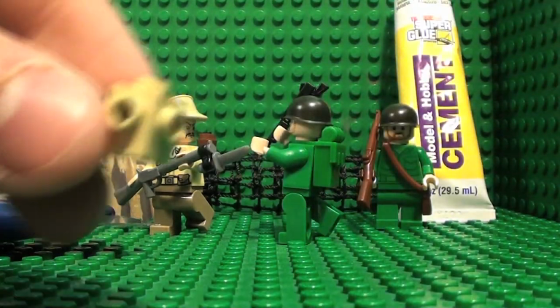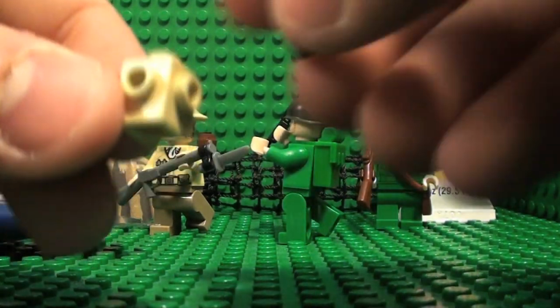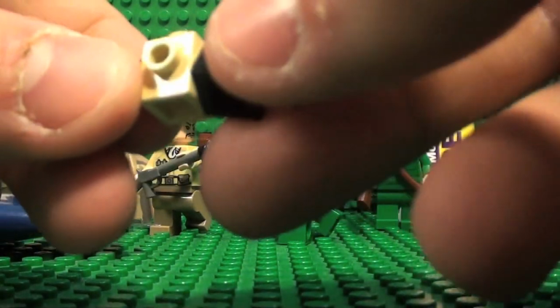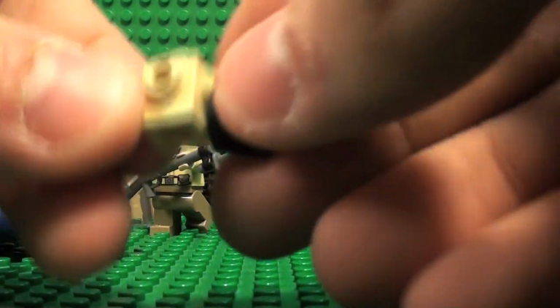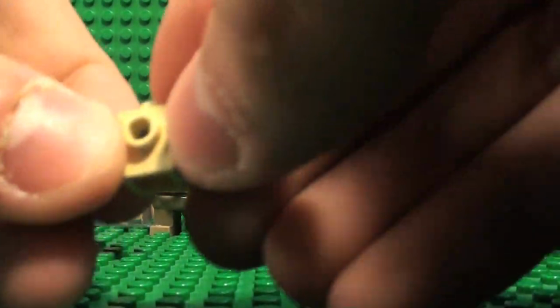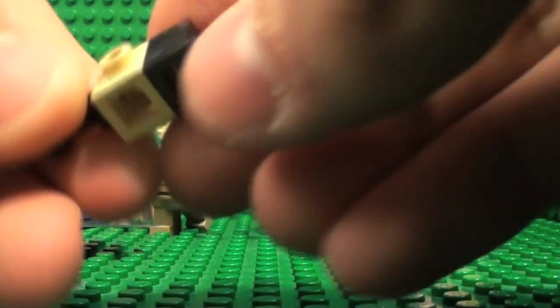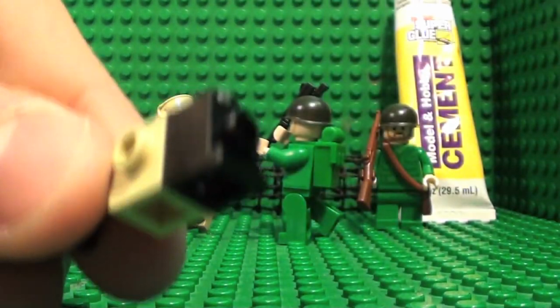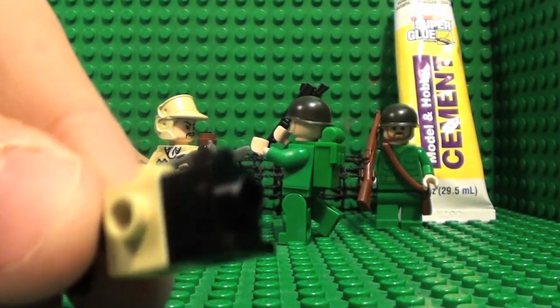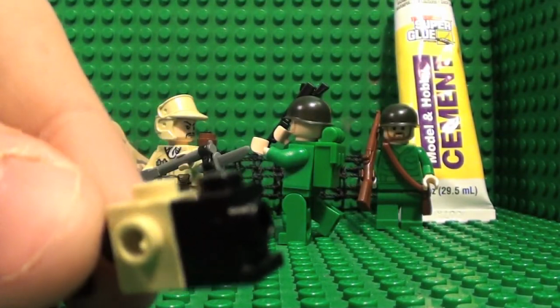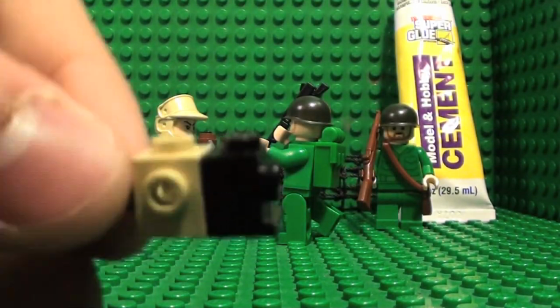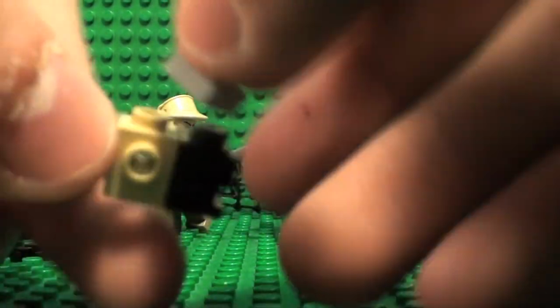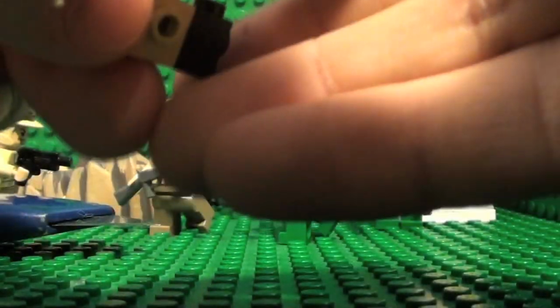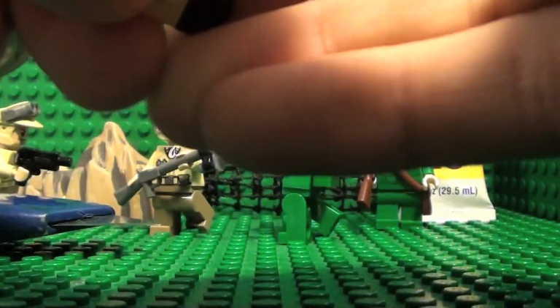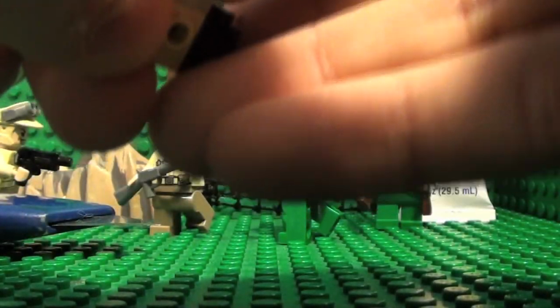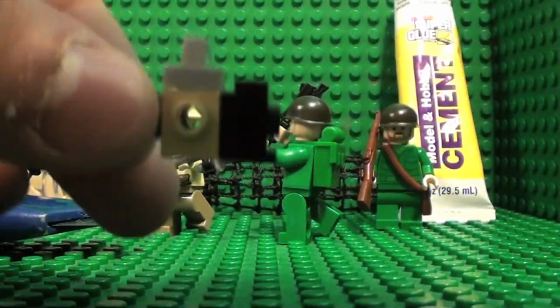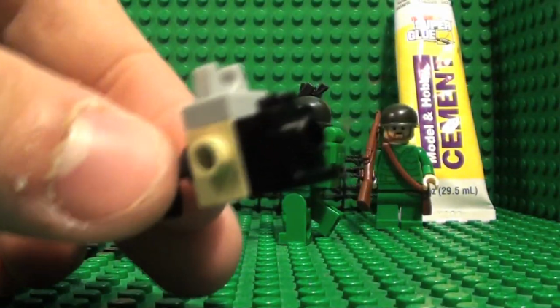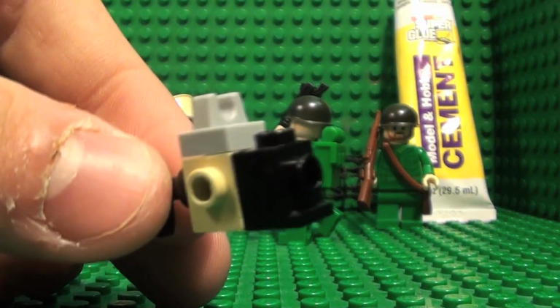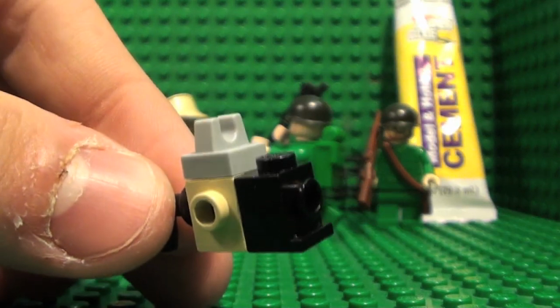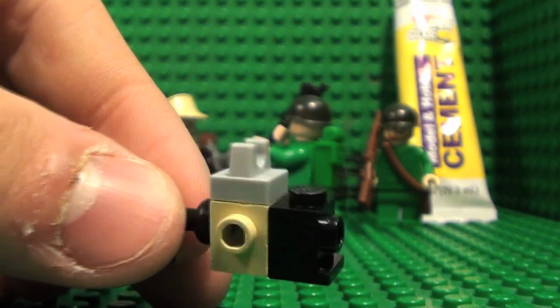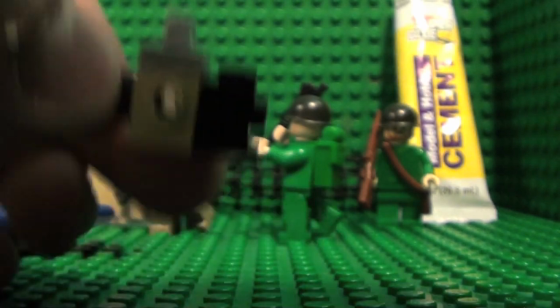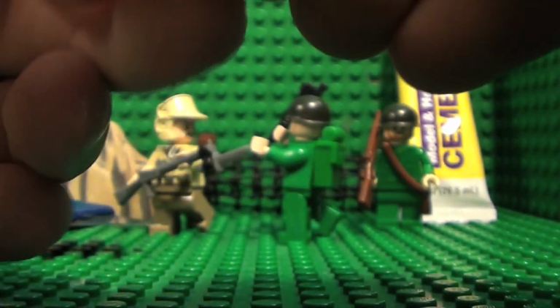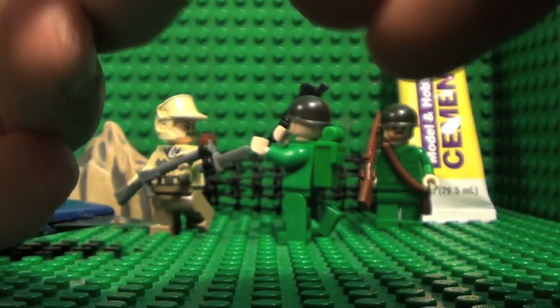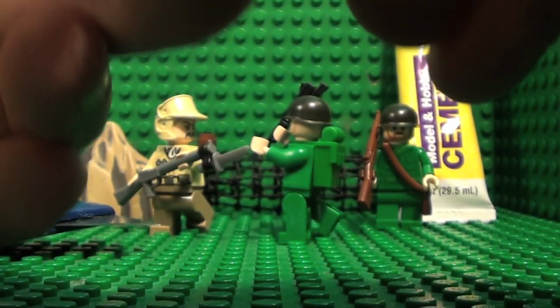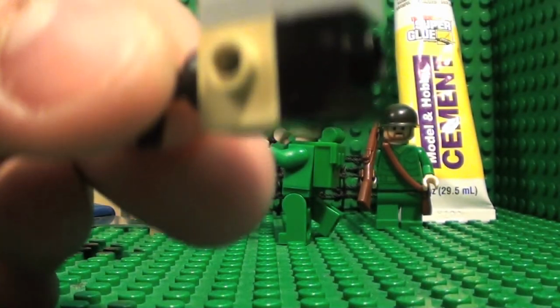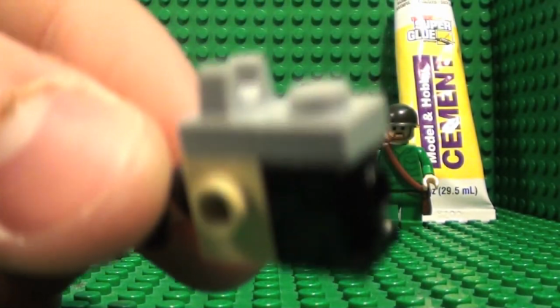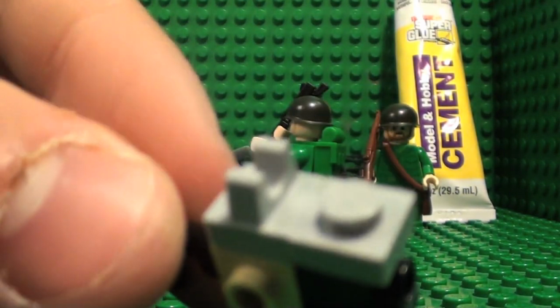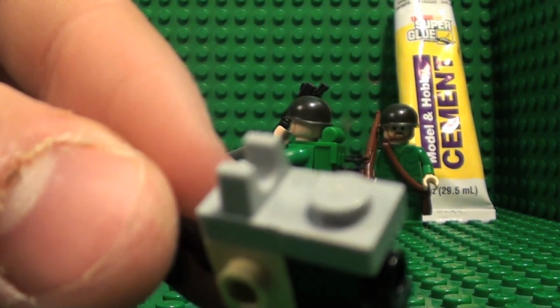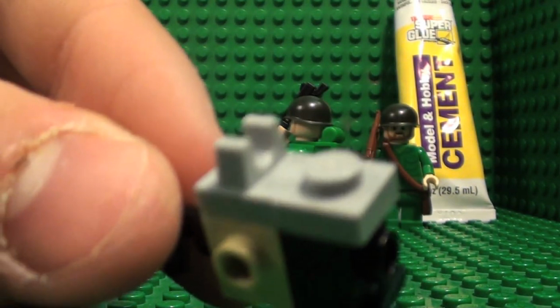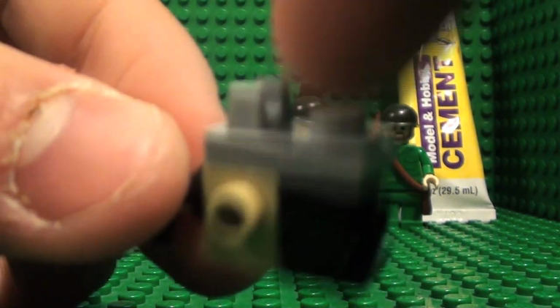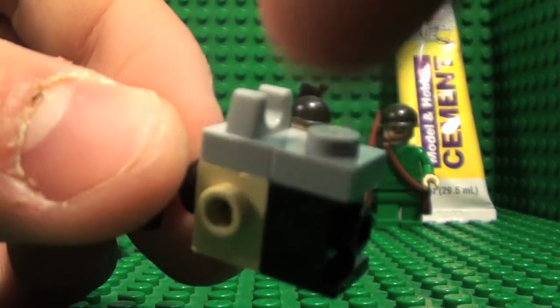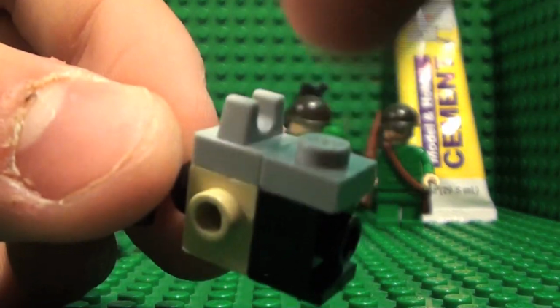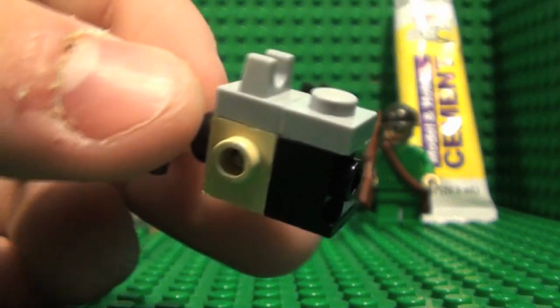You want to take this piece and just pretty much put it on there. Take this — the sight — put it on top. Take this, put it on there, except you would end up cutting off the stud on the top.